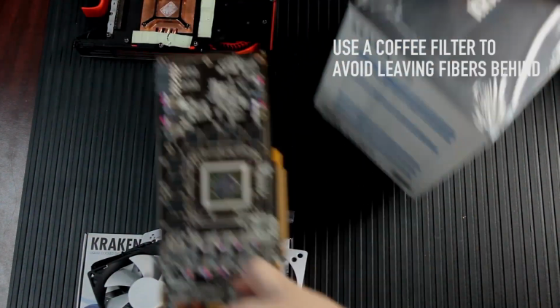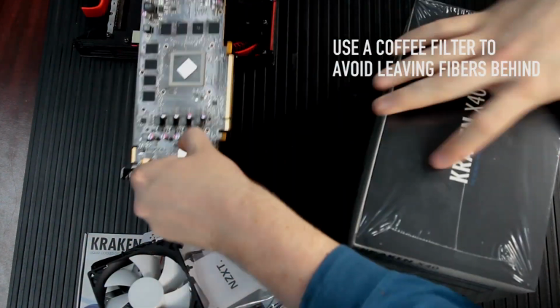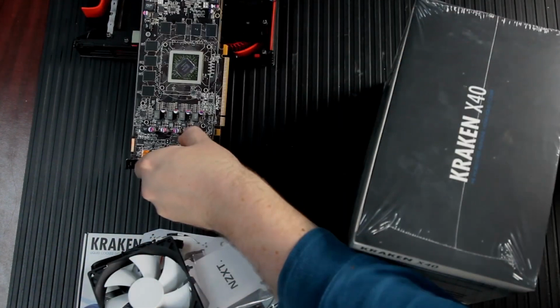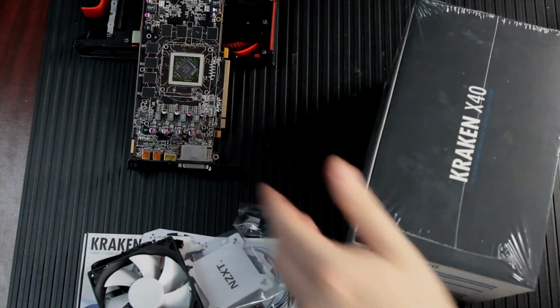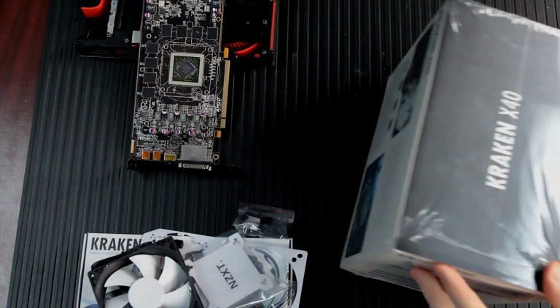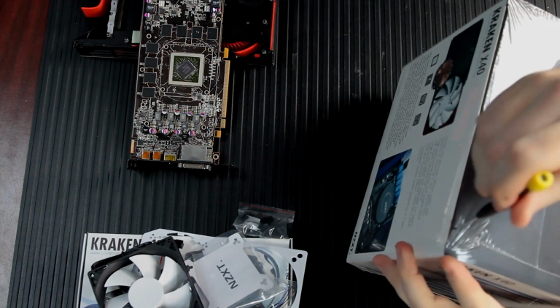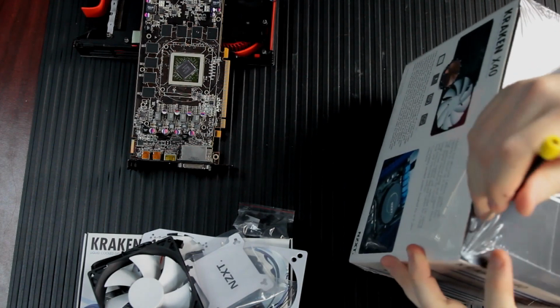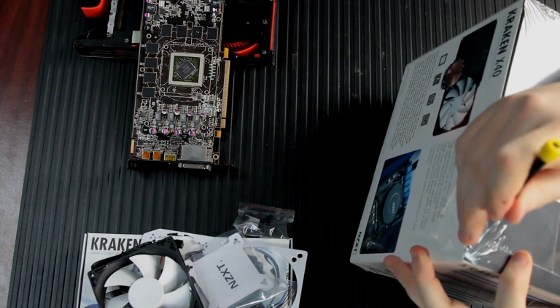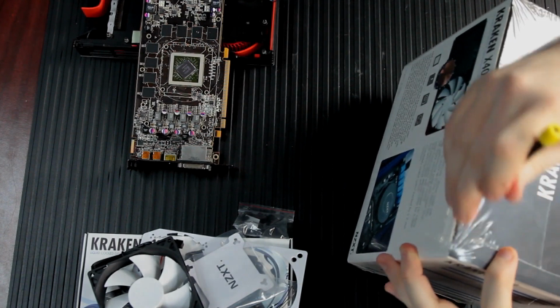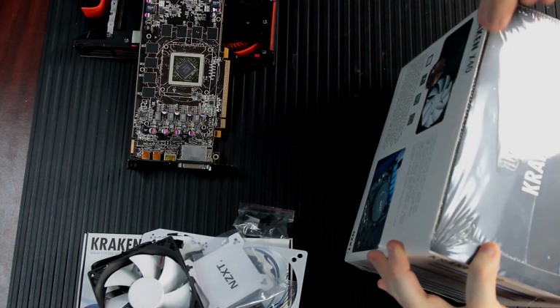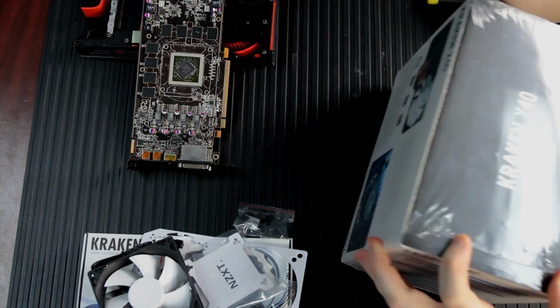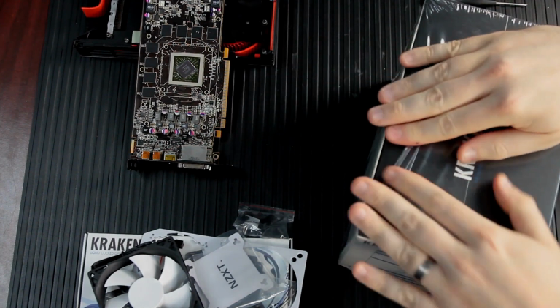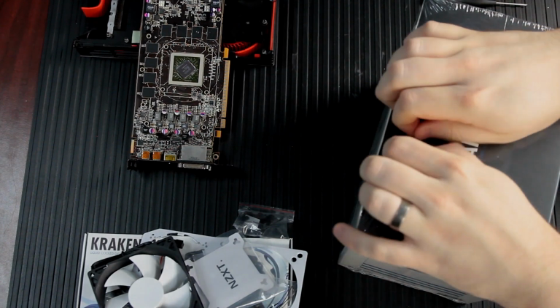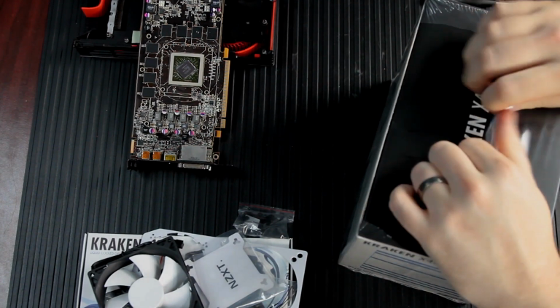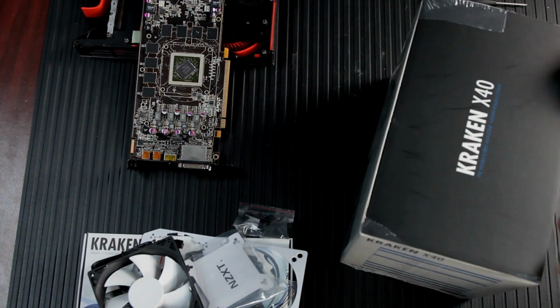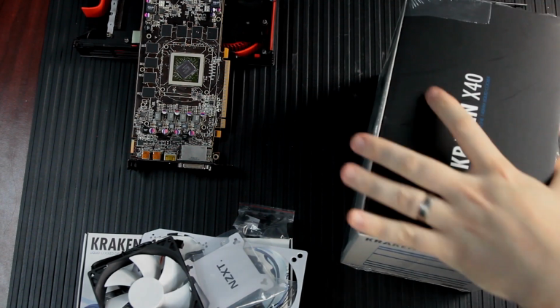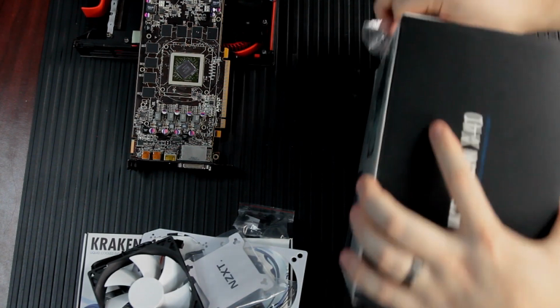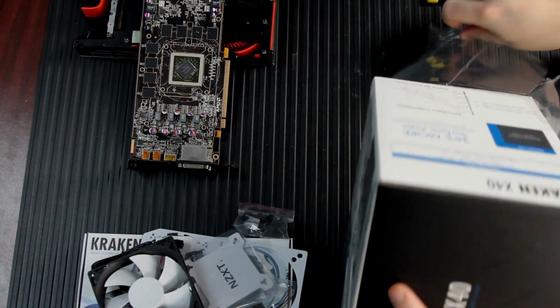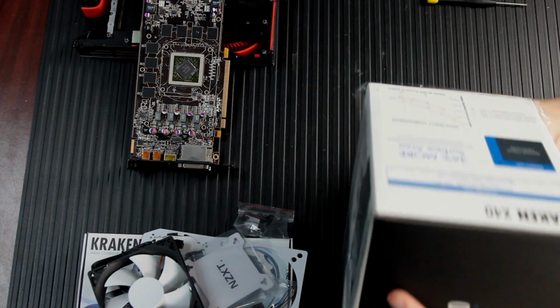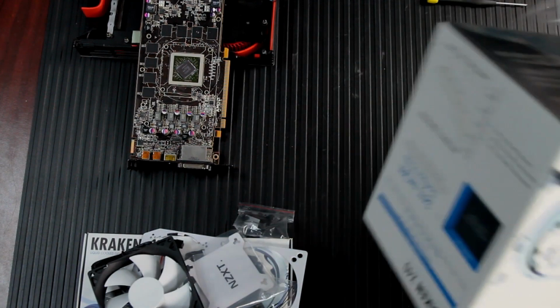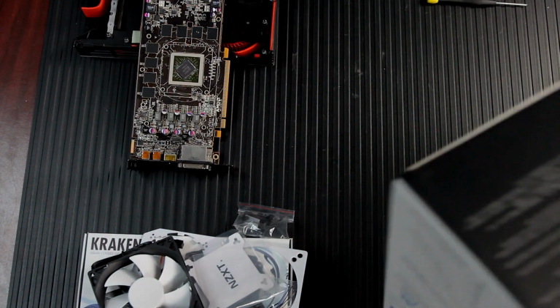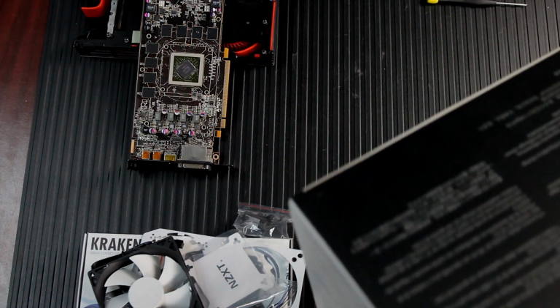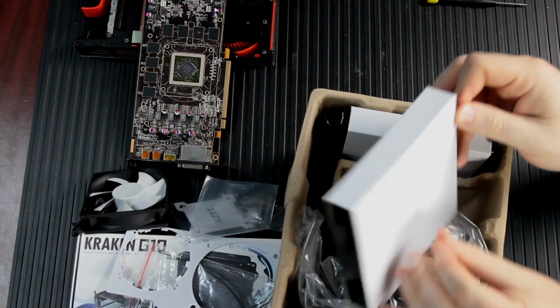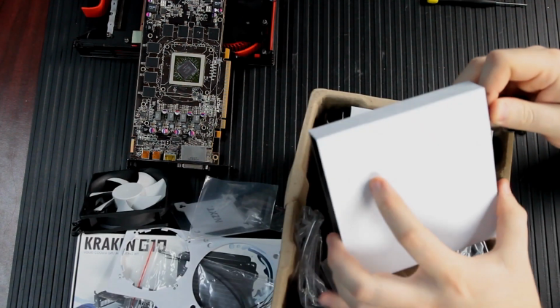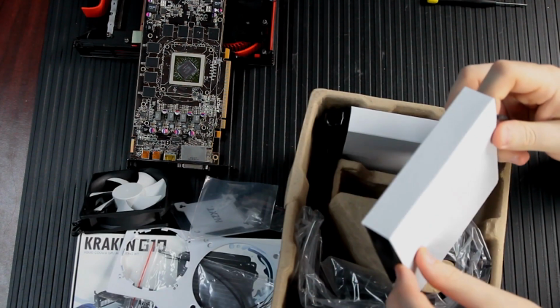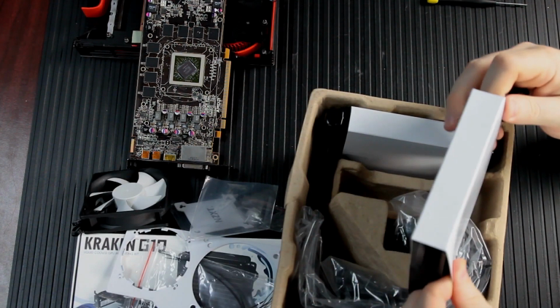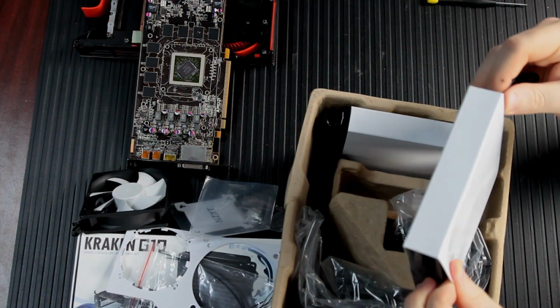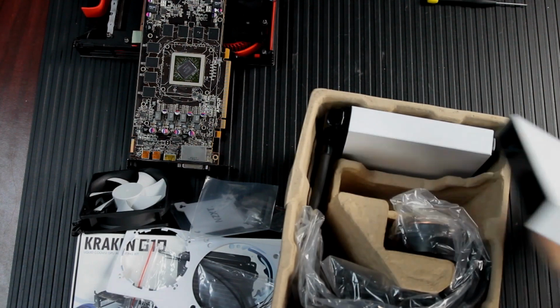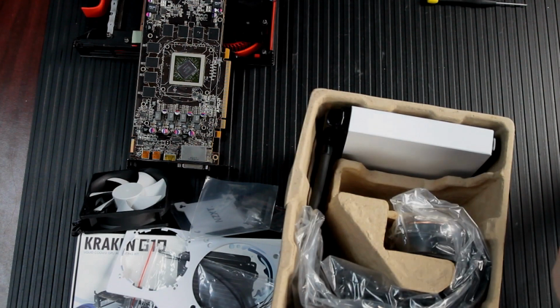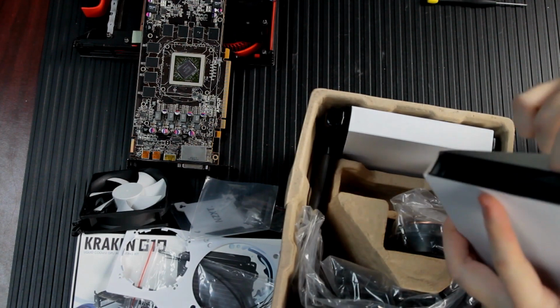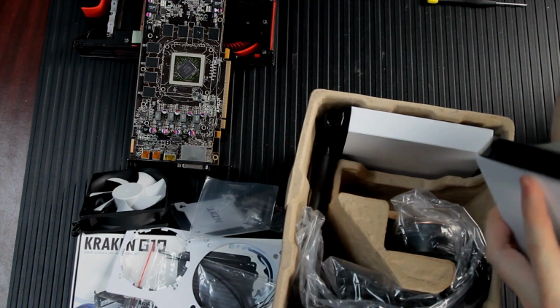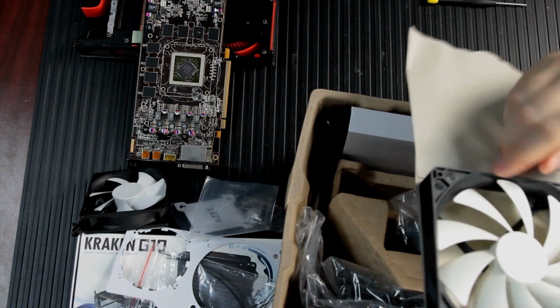Now it comes time to unbox the Kraken X40. This comes with all kinds of hardware for CPUs, but none of that matters to us here — although you should save it in case you ever decide to reuse this cooler with a CPU later.